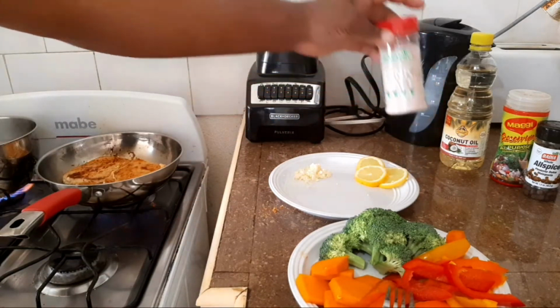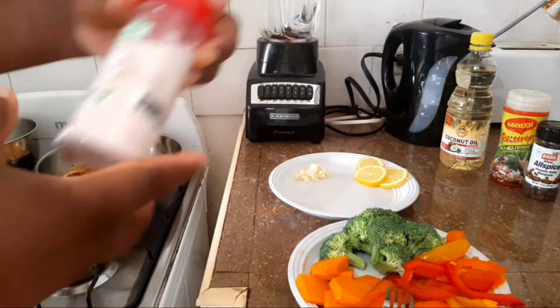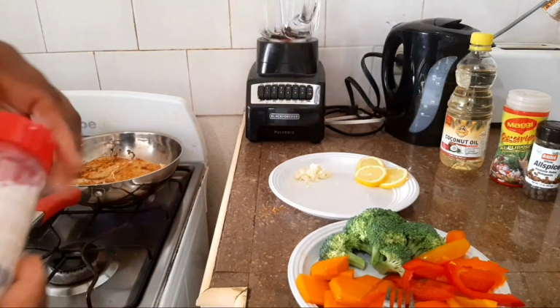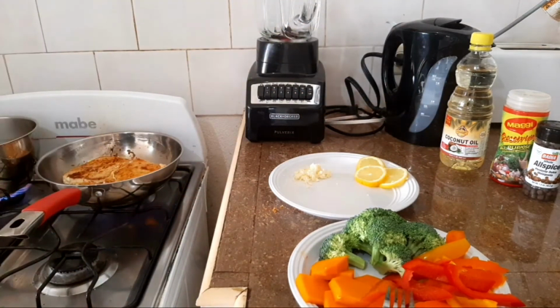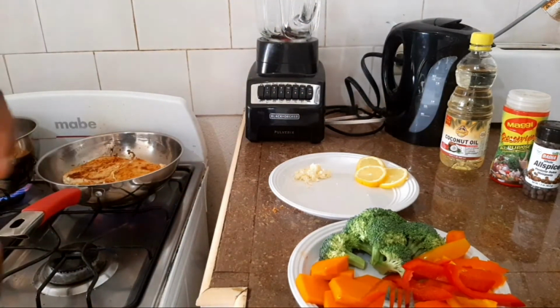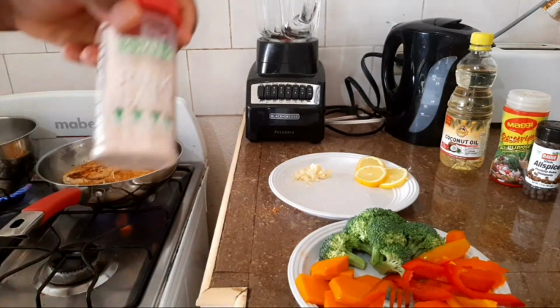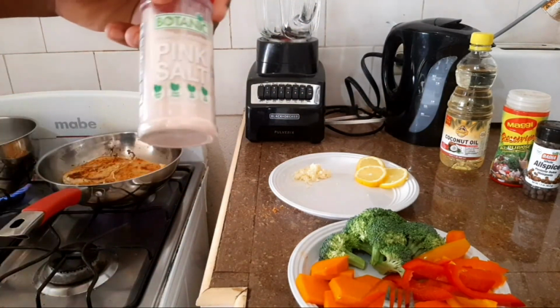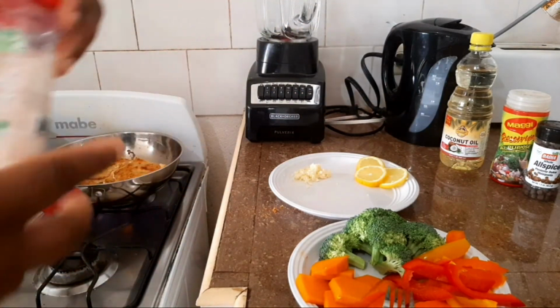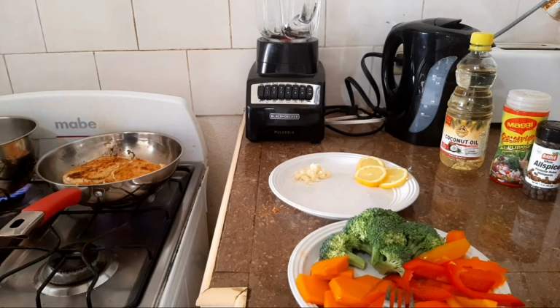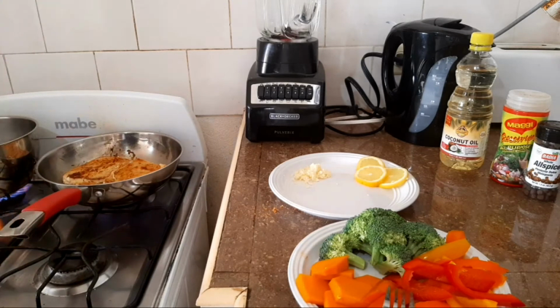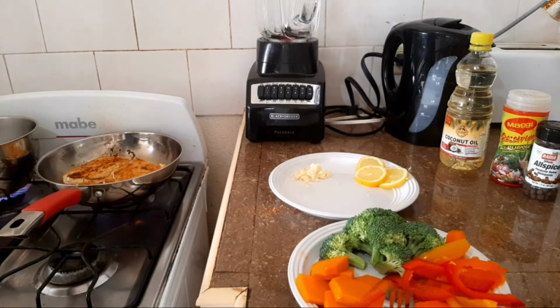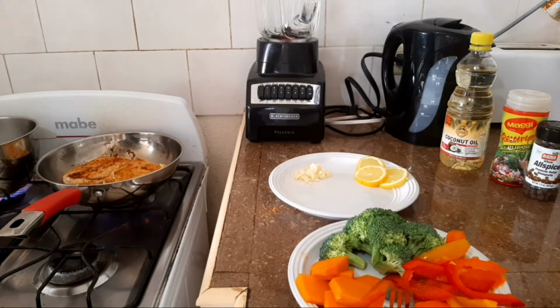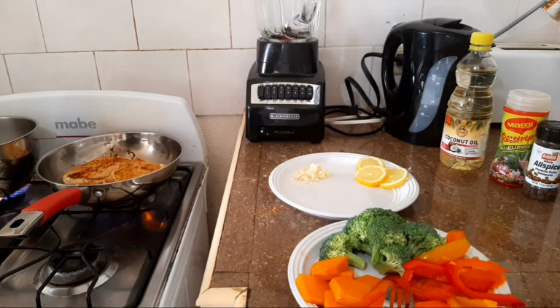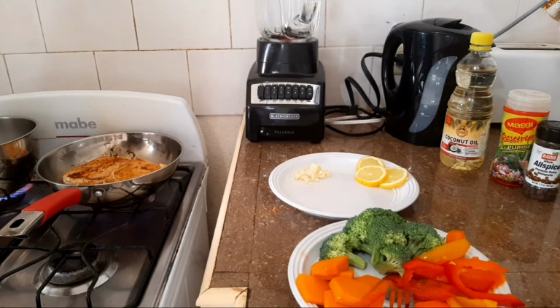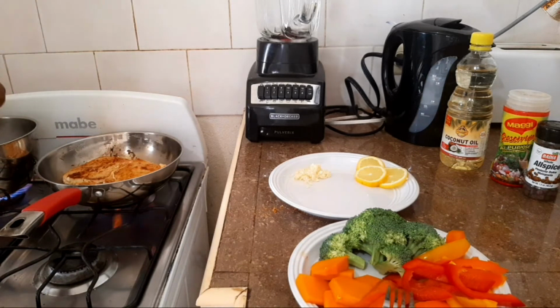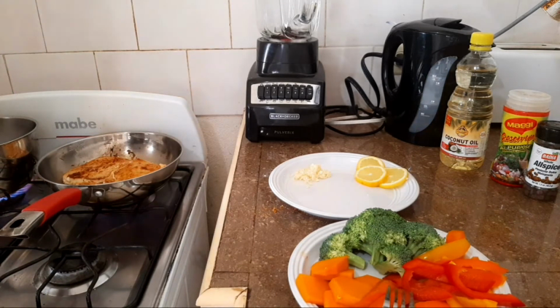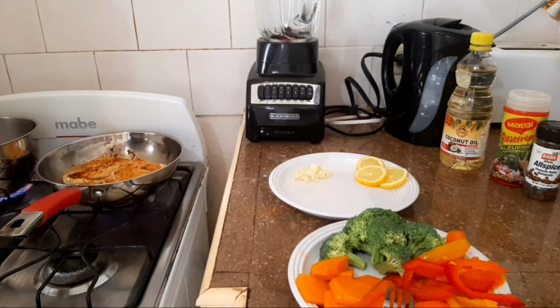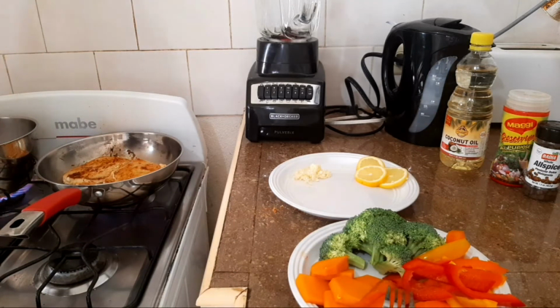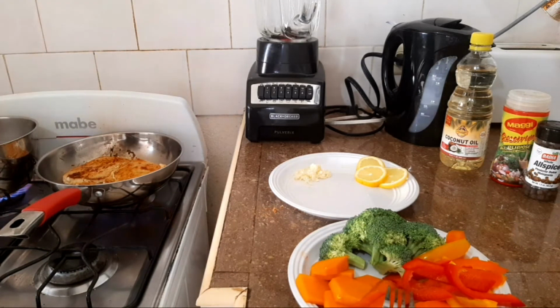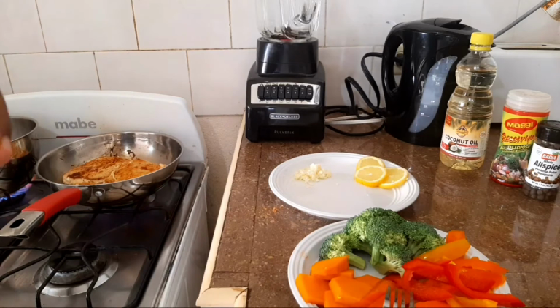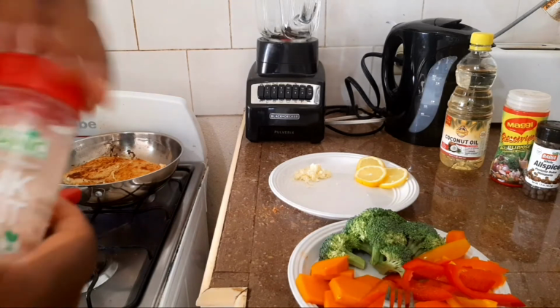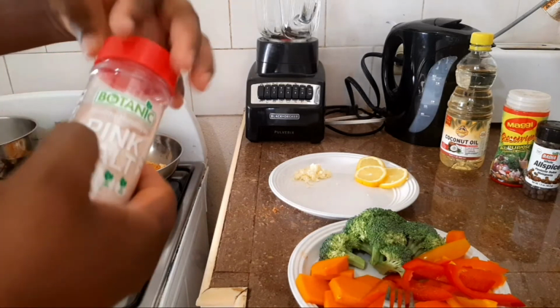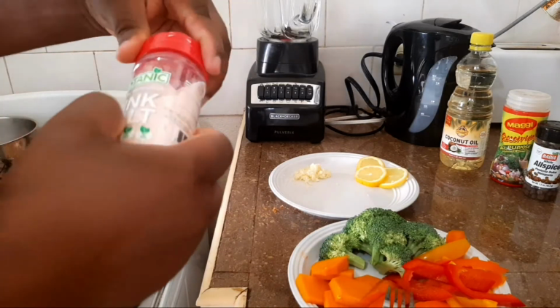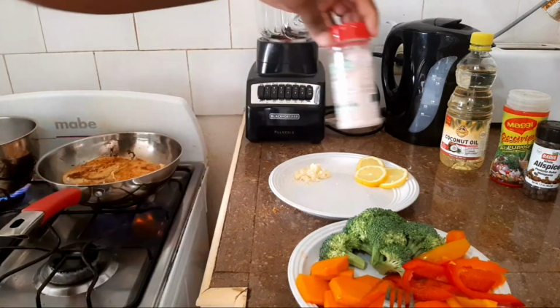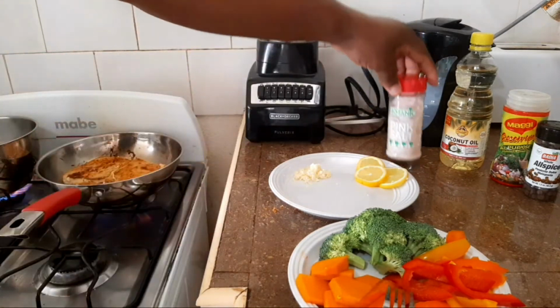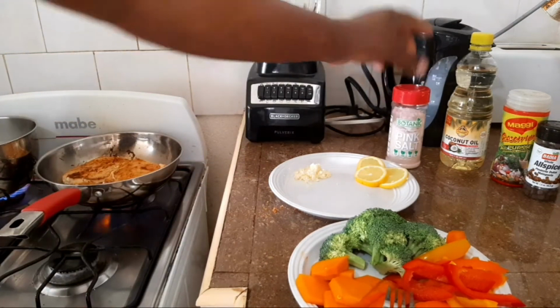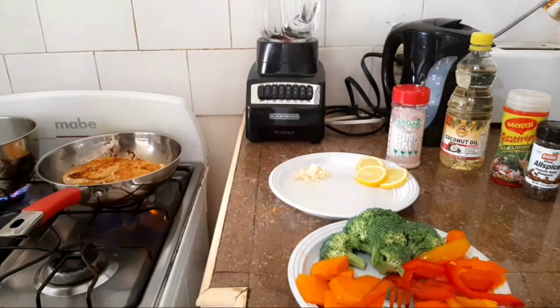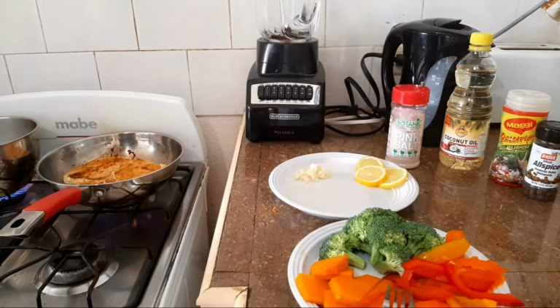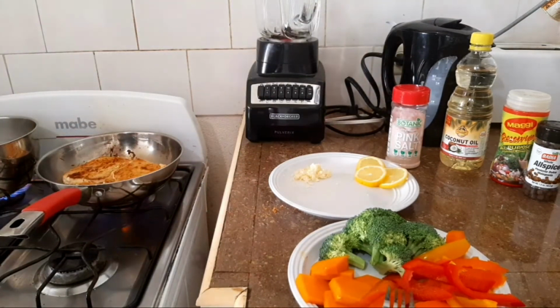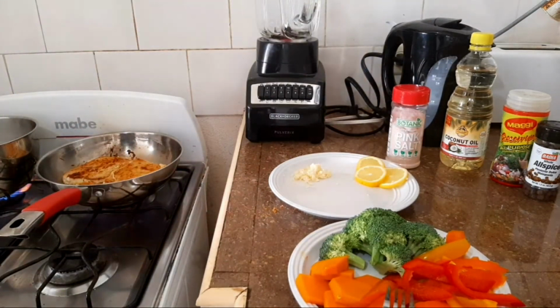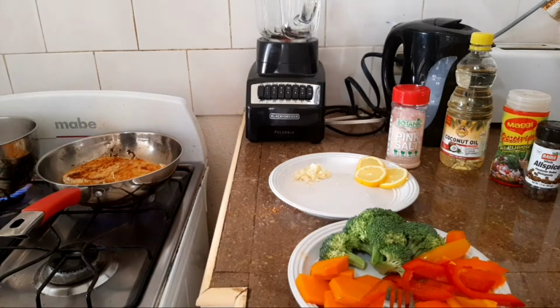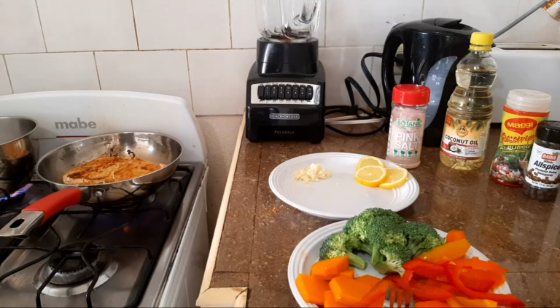I'm going to quickly add a little pink salt to the water. You don't want to over-salt your vegetables — you just want to live a healthy lifestyle.